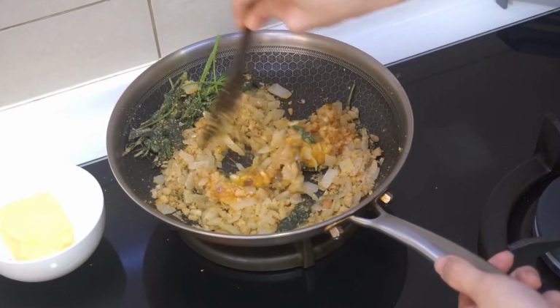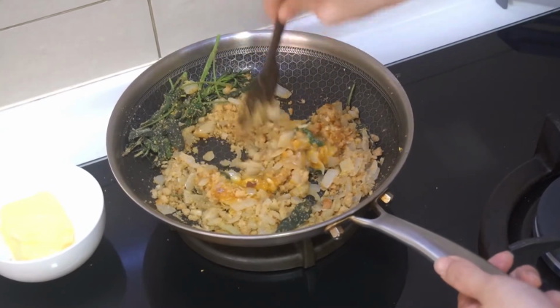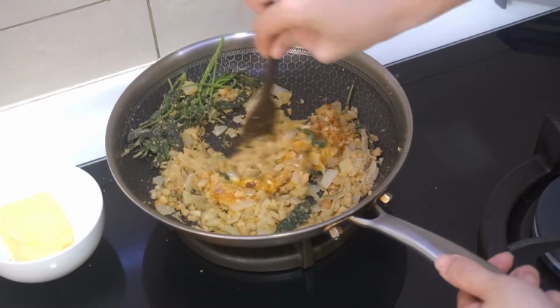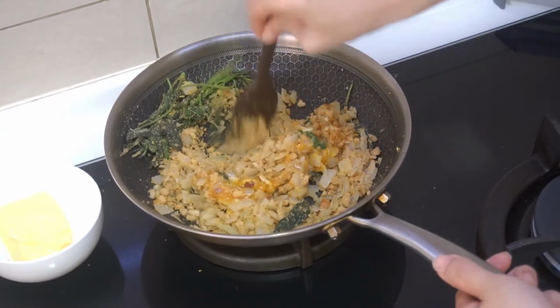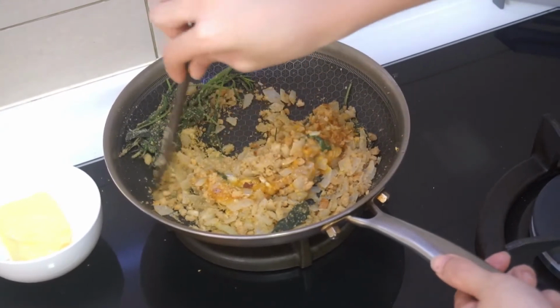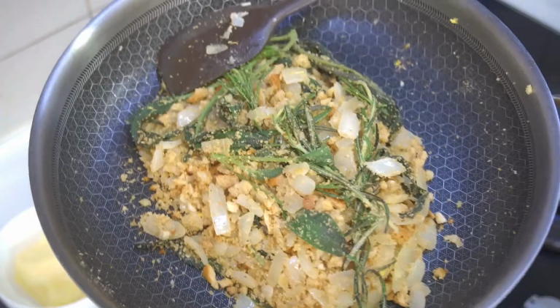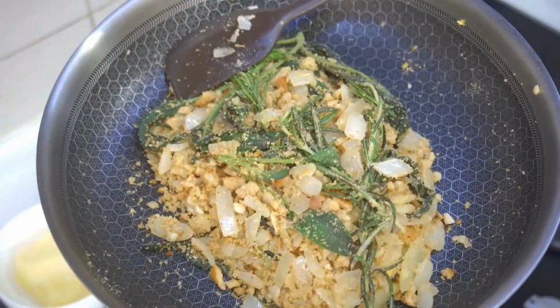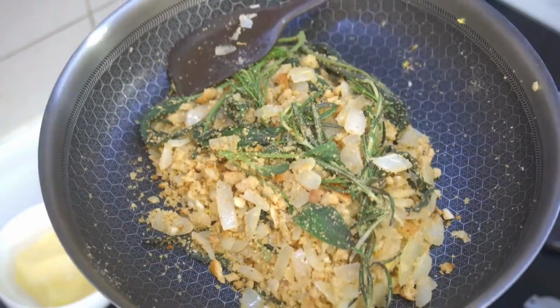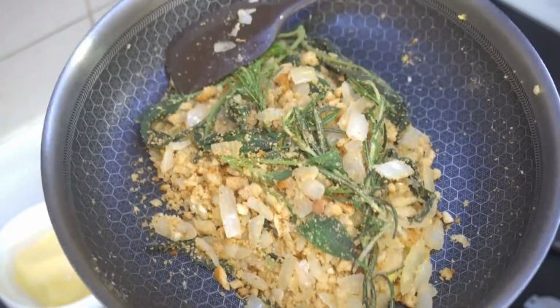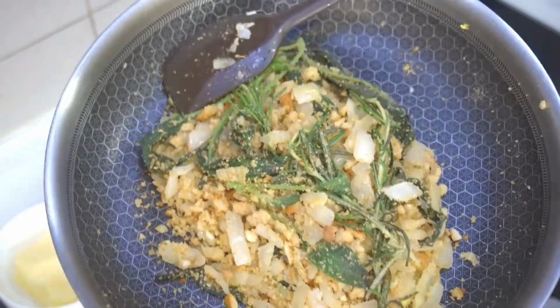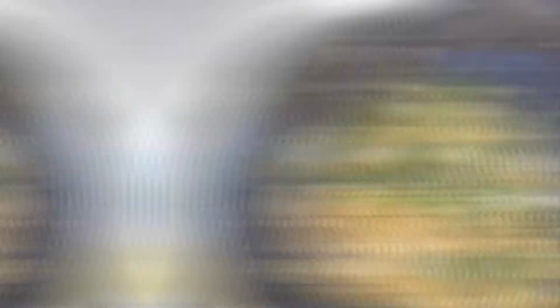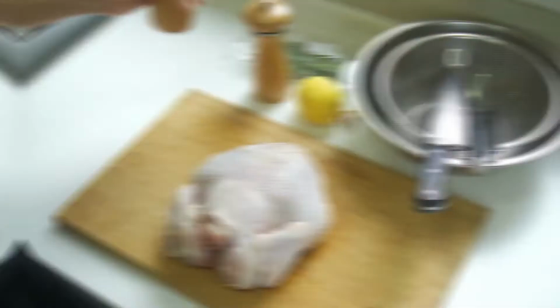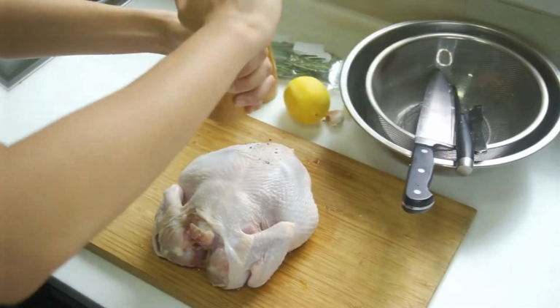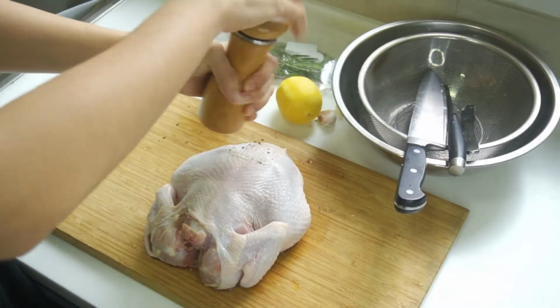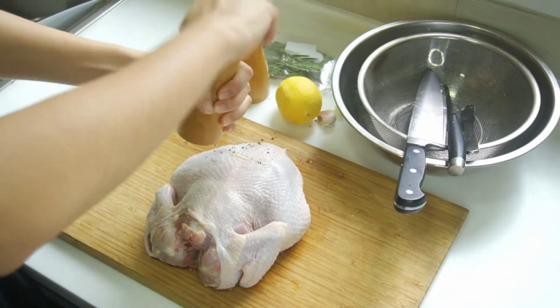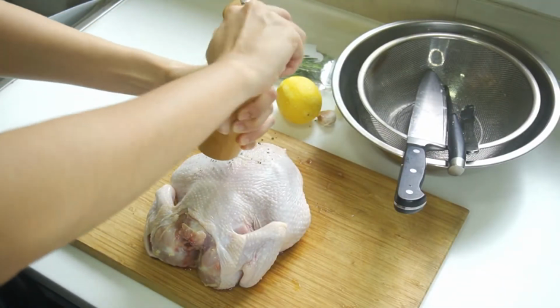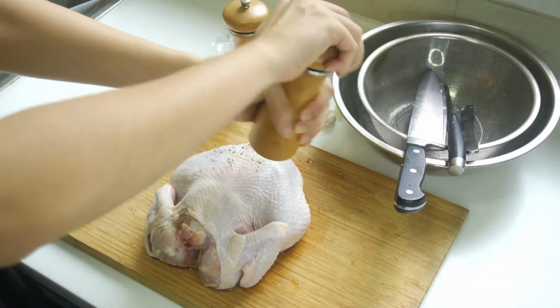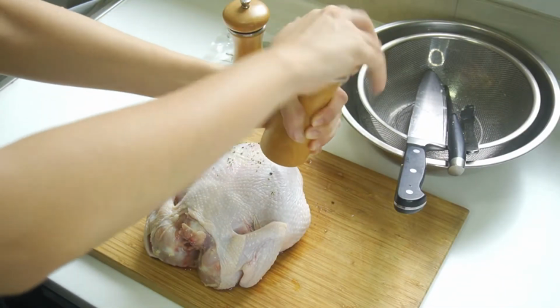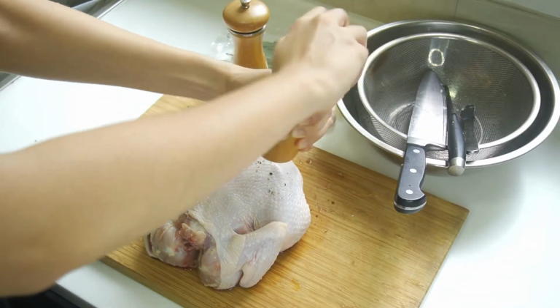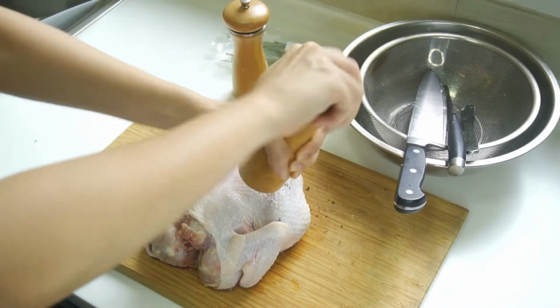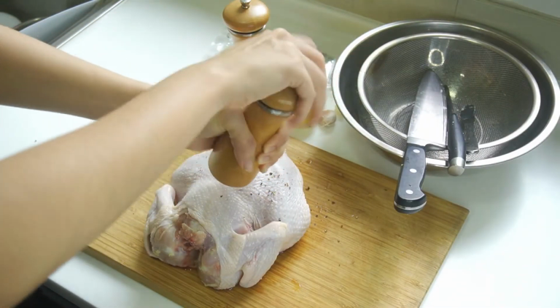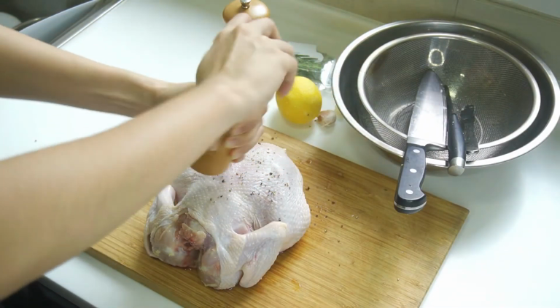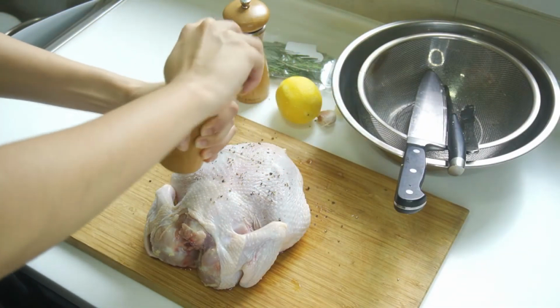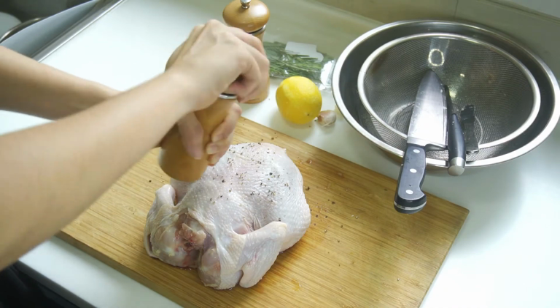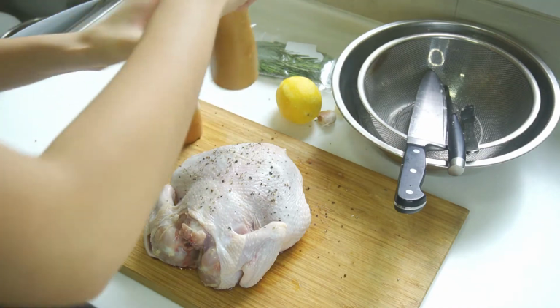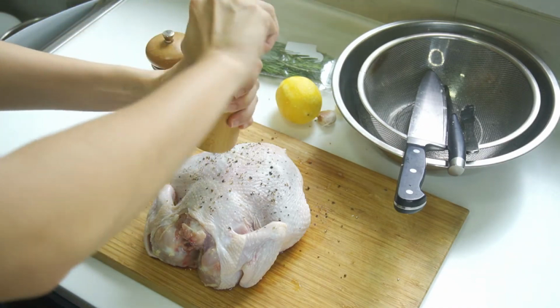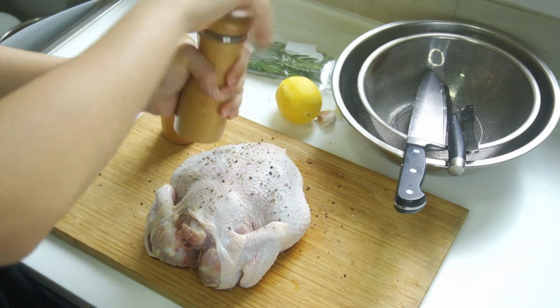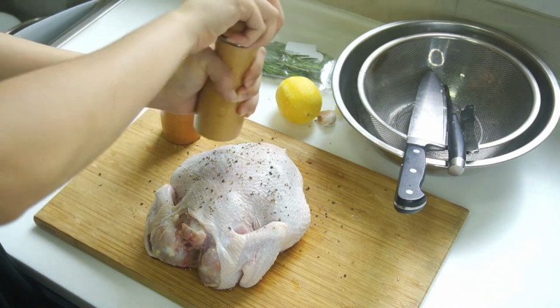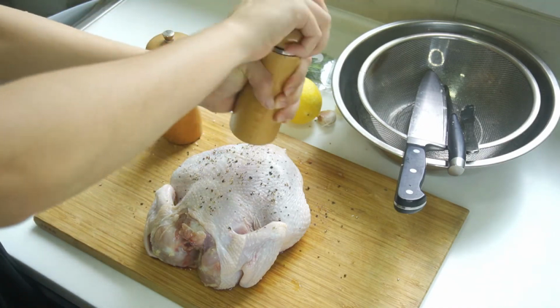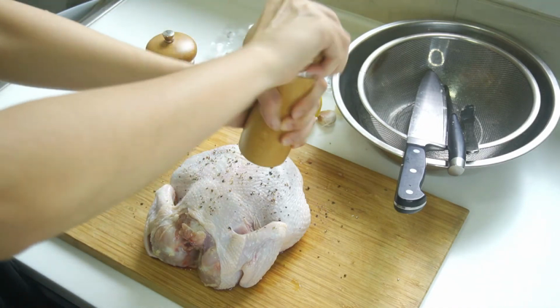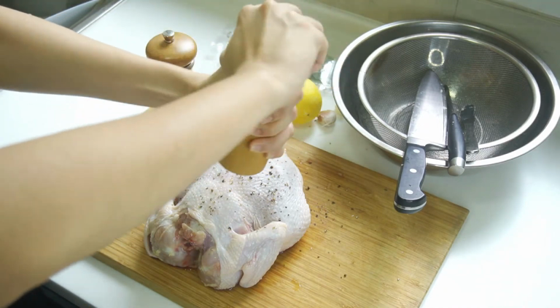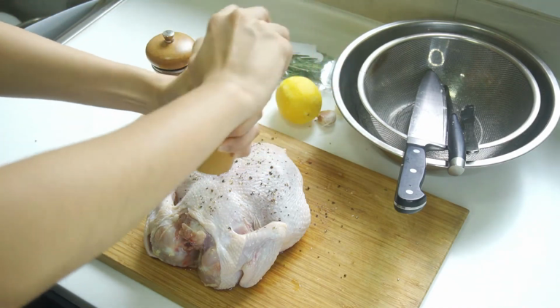Okay, let's put the stuffing aside and talk about the chicken. The day before you roast your chicken, season inside out with salt, loosely wrap in kitchen towels, and wrap it securely in foil. Chill overnight in the fridge.